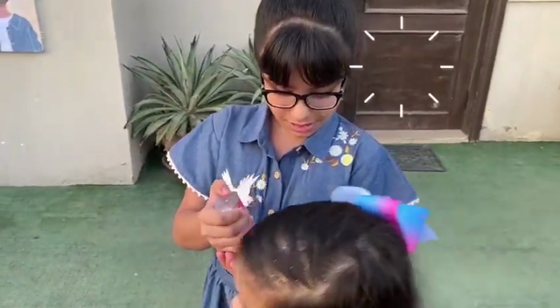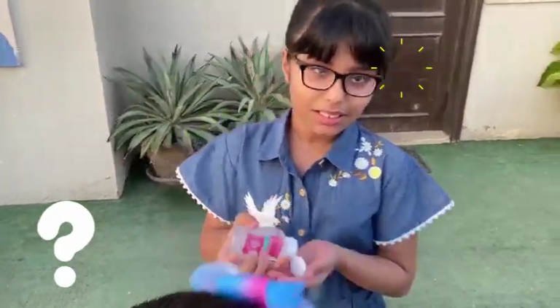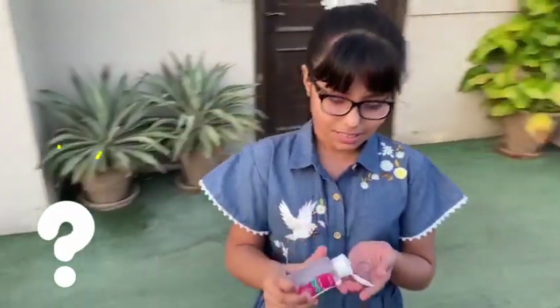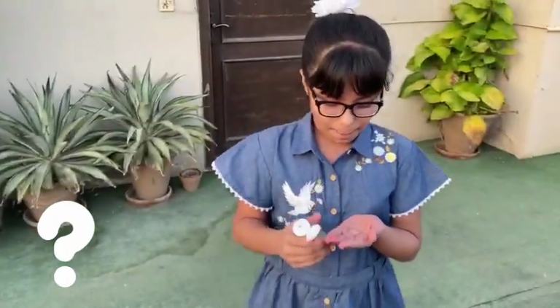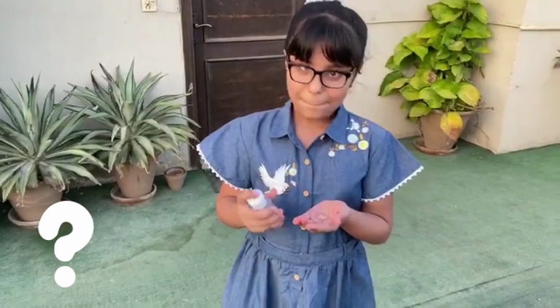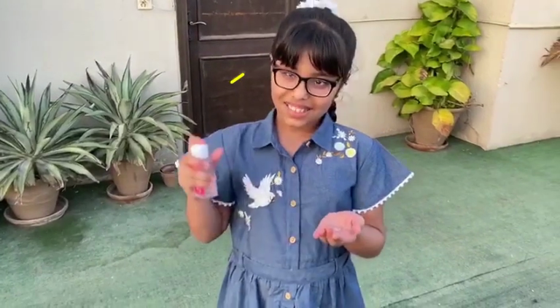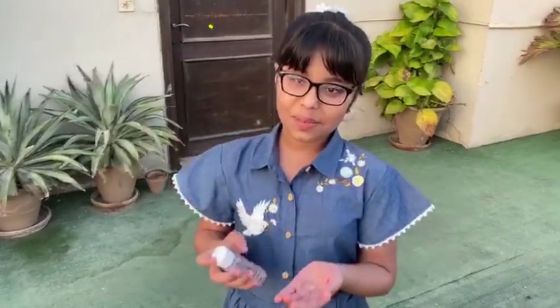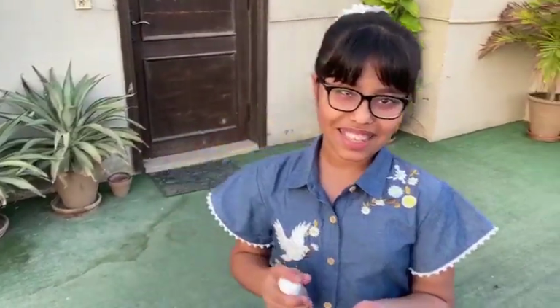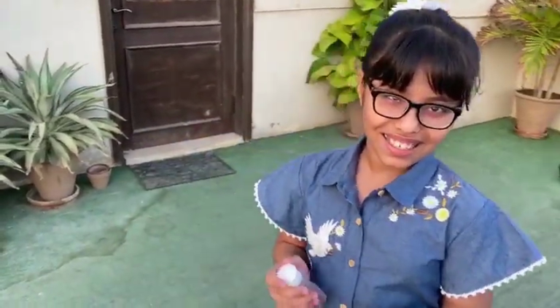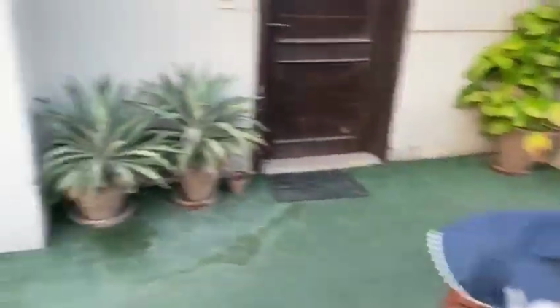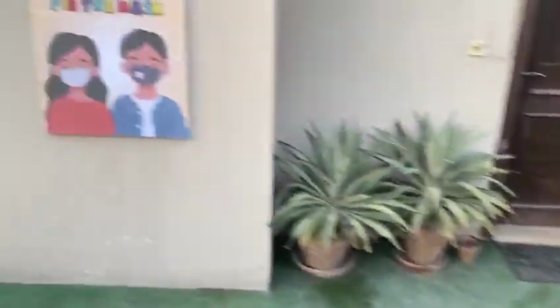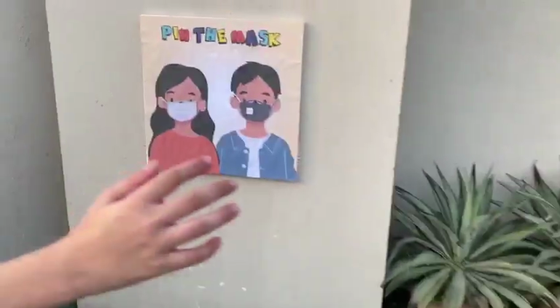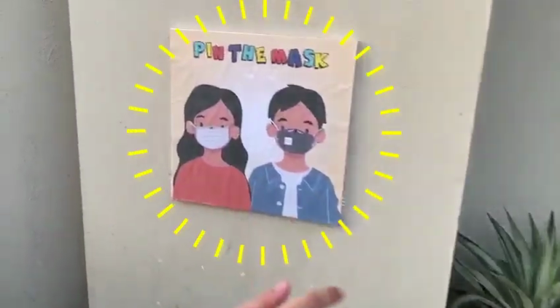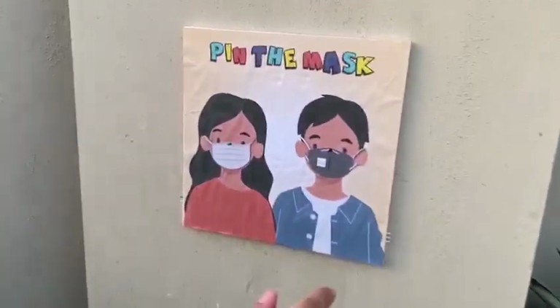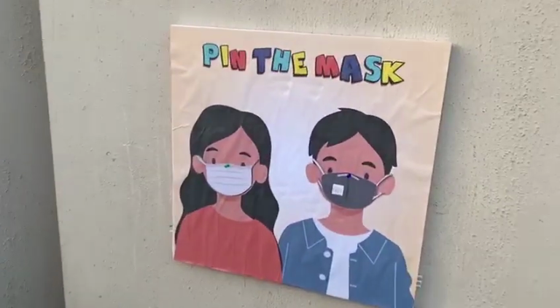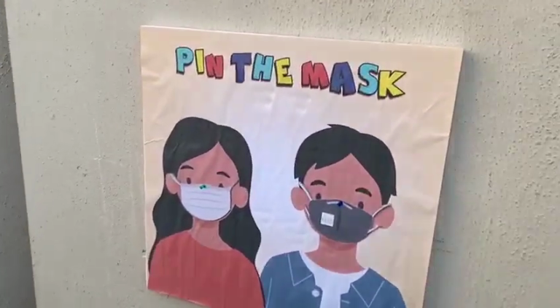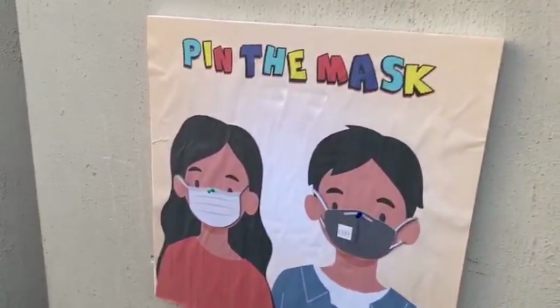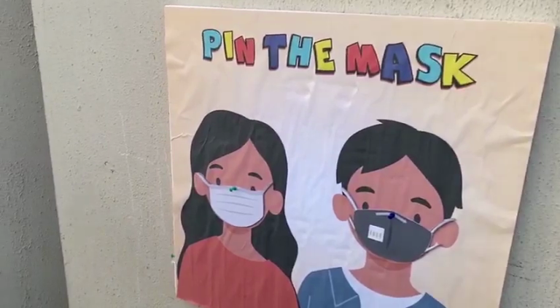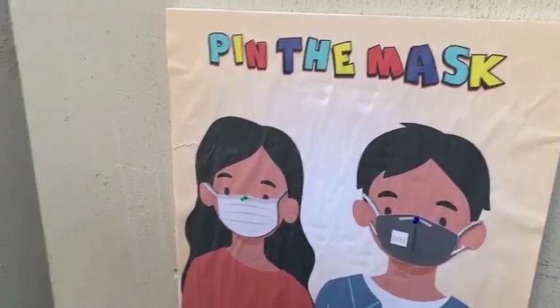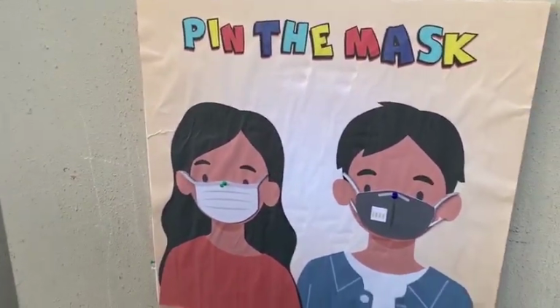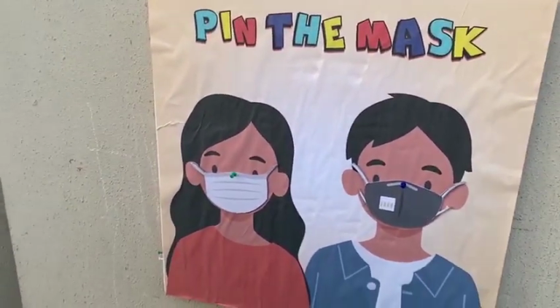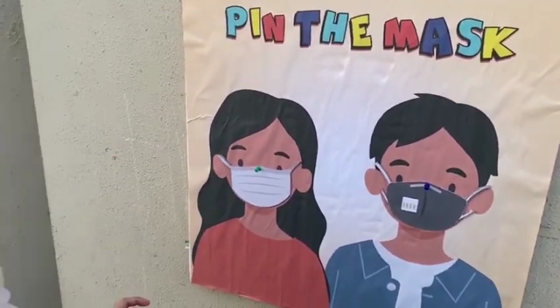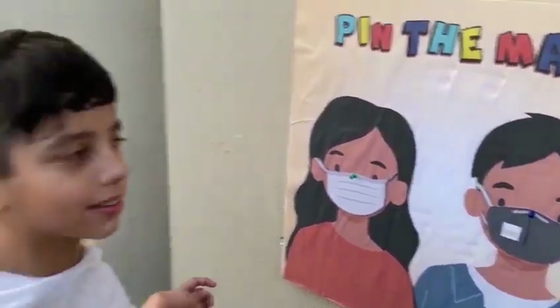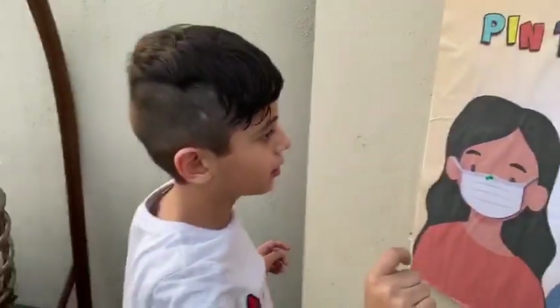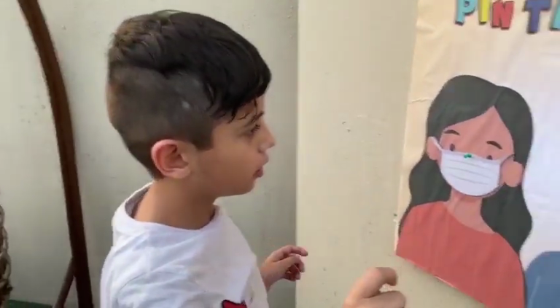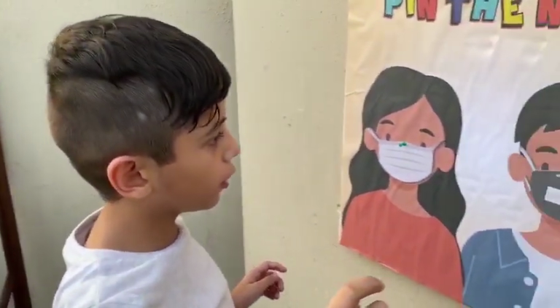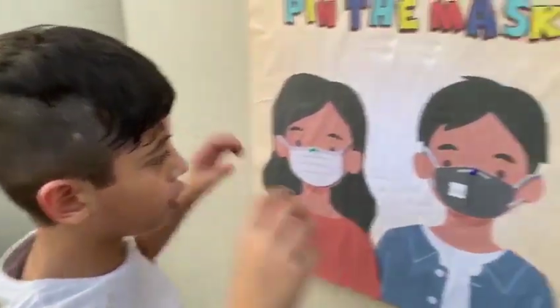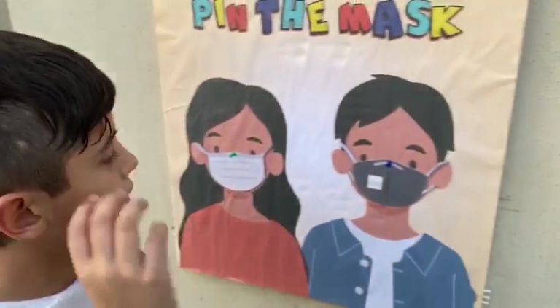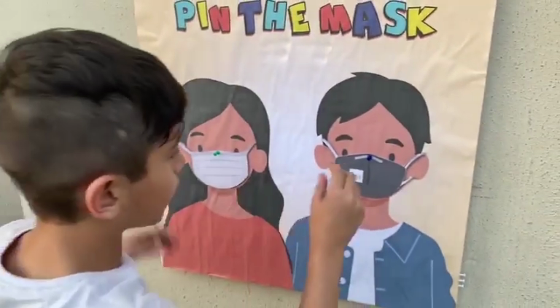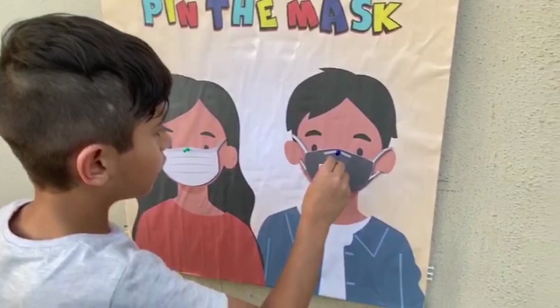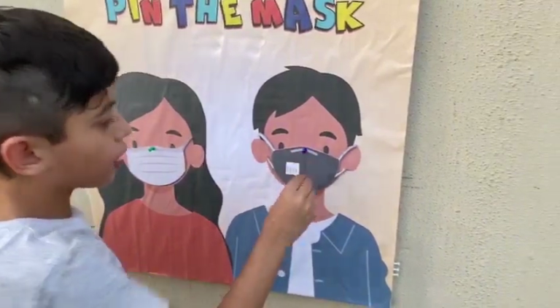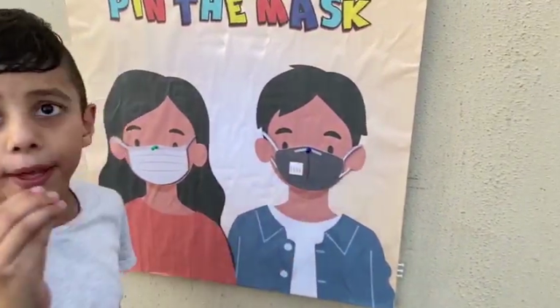So what are we playing today Natalia? Today we're playing Pin the Mask! We're going to blindfold and pin the mask.